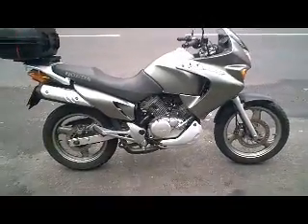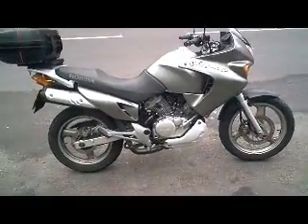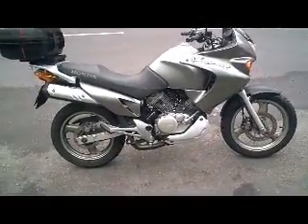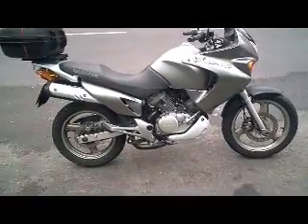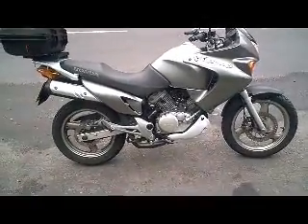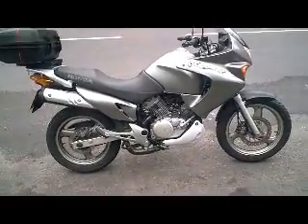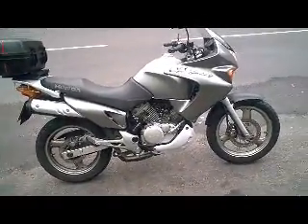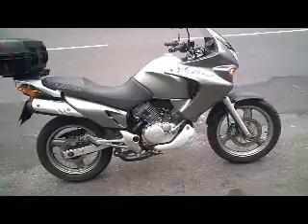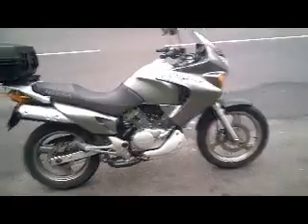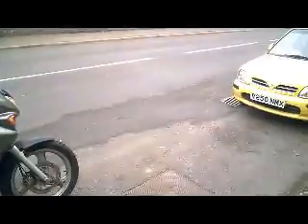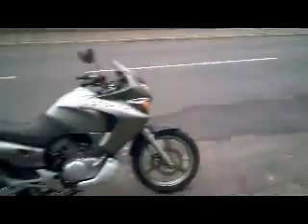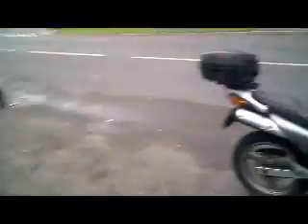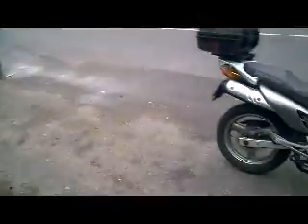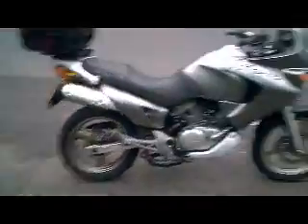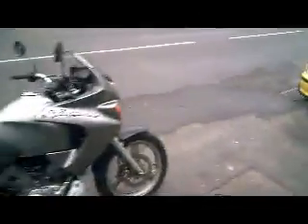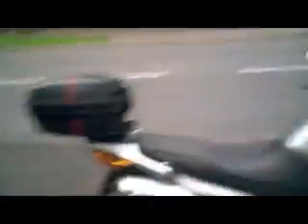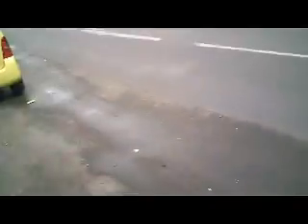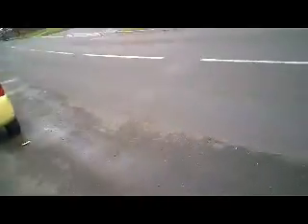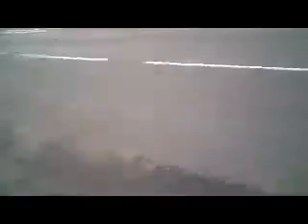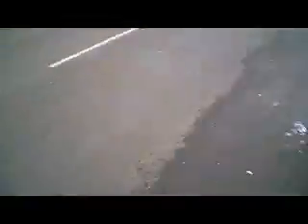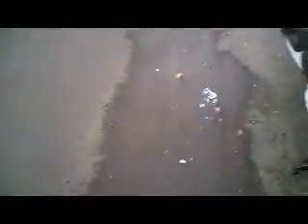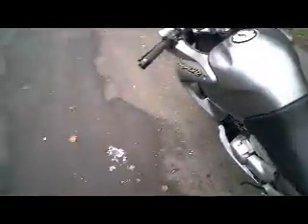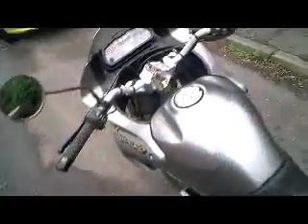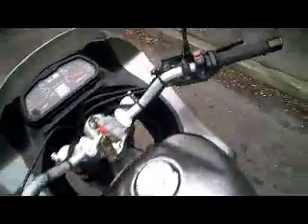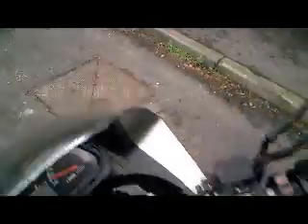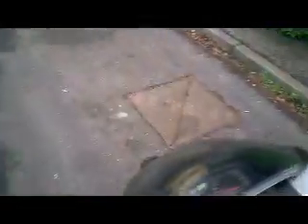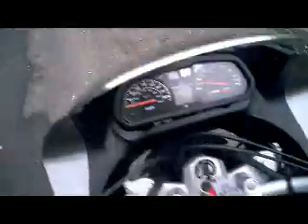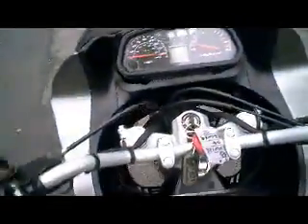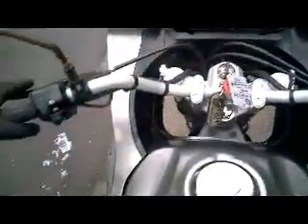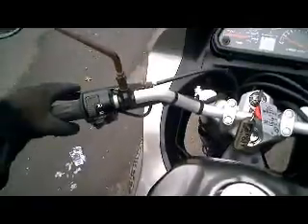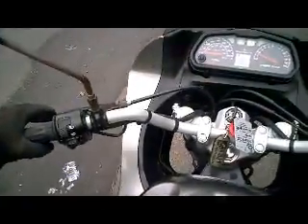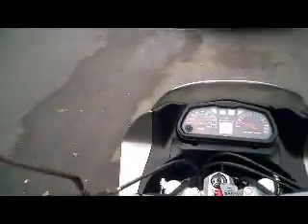Honda XLV 125 V4 Varadero. Quick road test just to show you the gears and the brakes and the clutch working and that kind of thing. All right, that's up to the junction first.